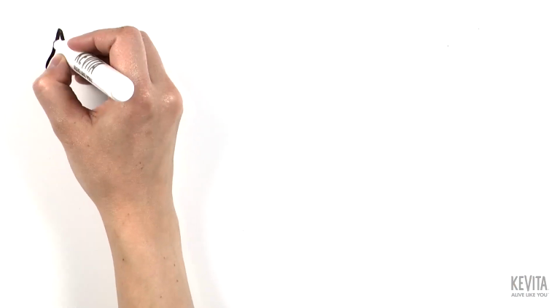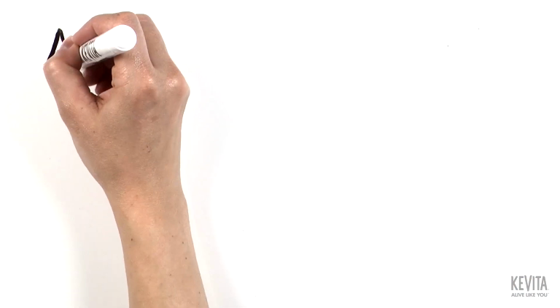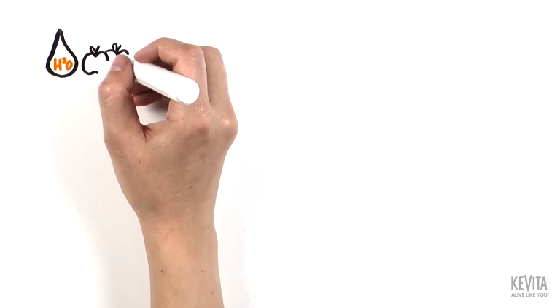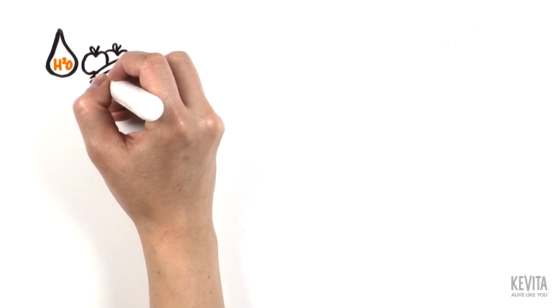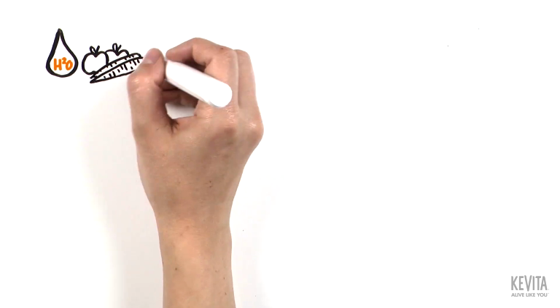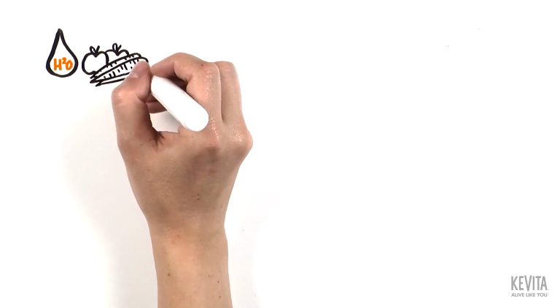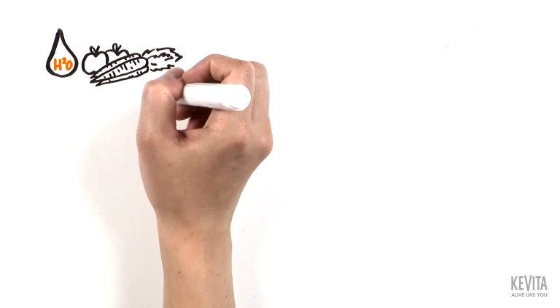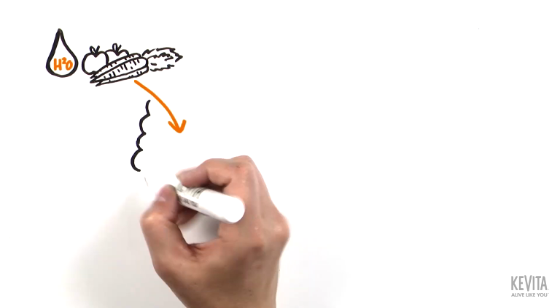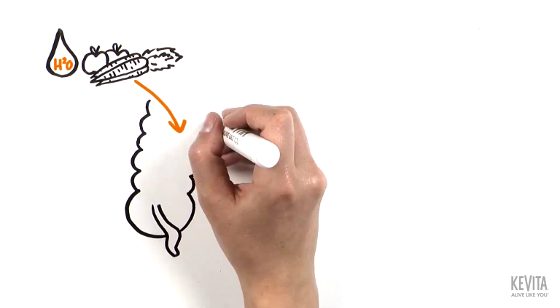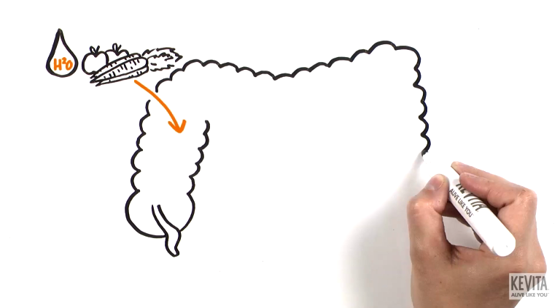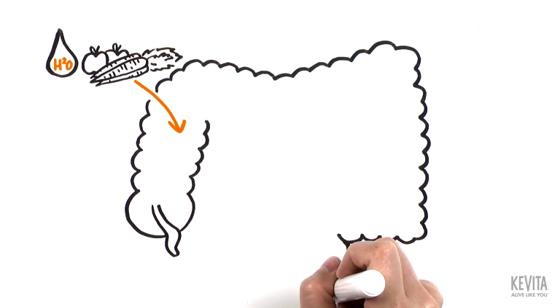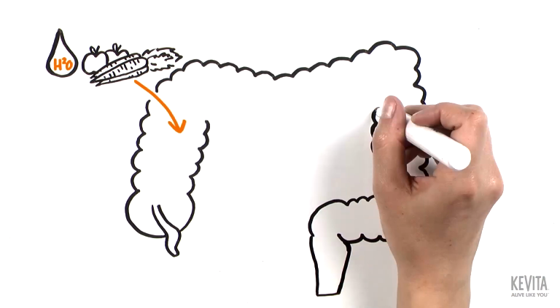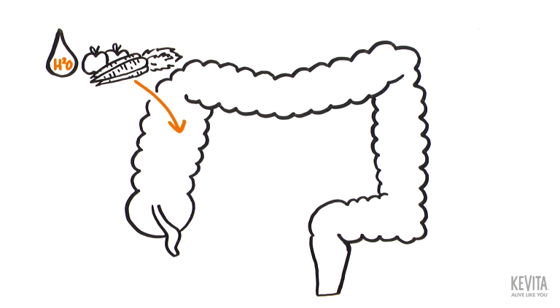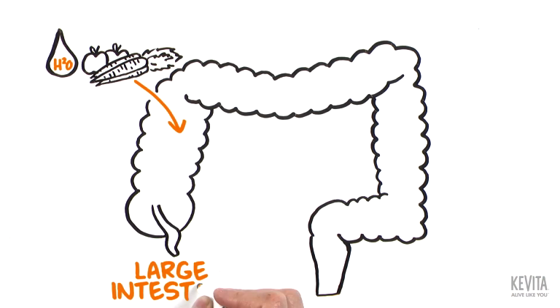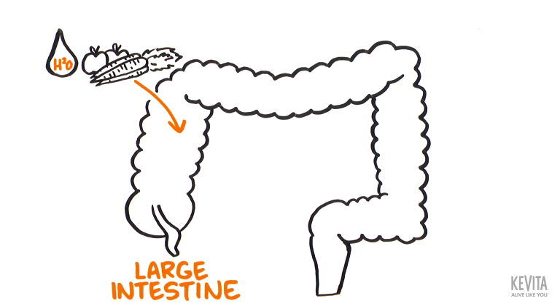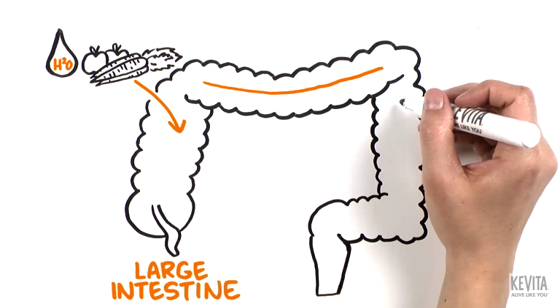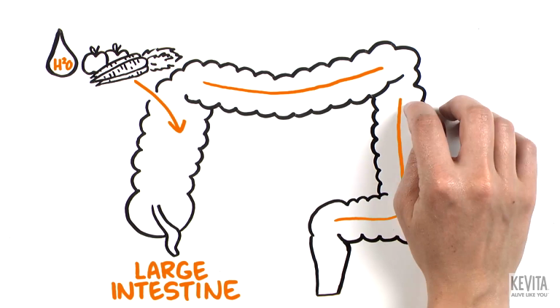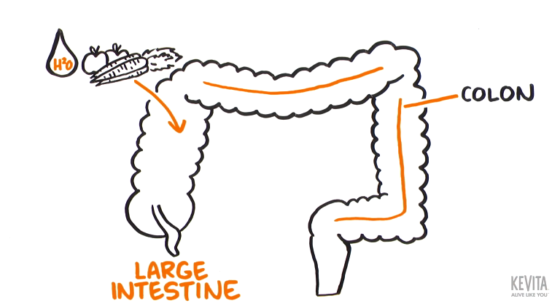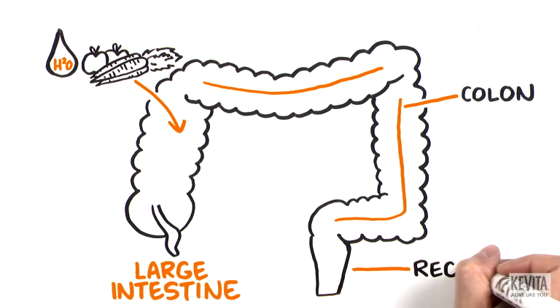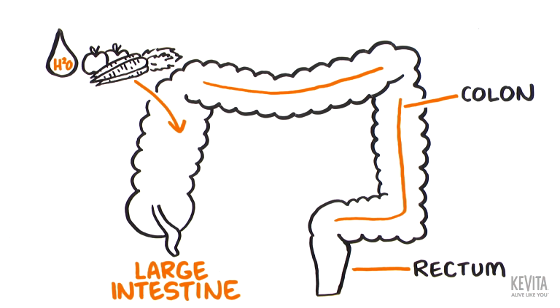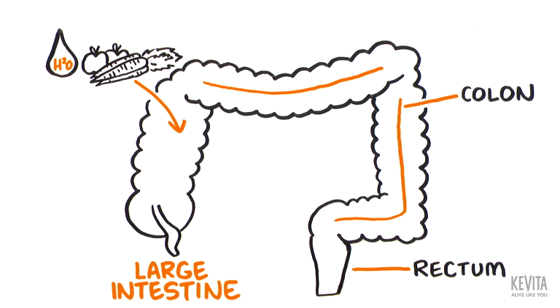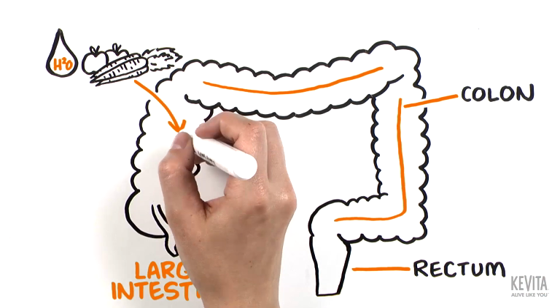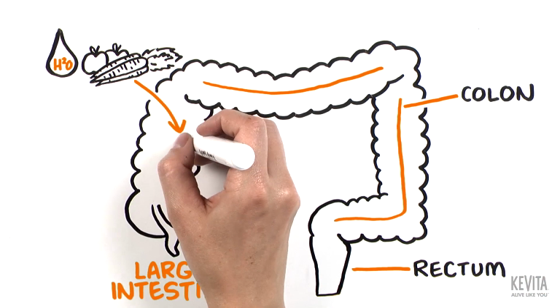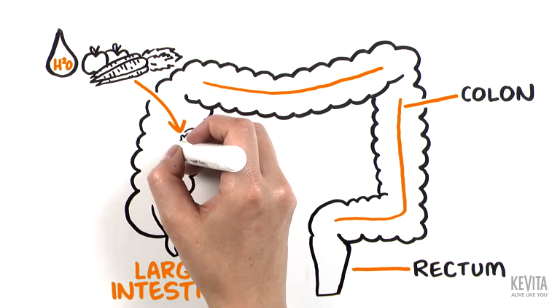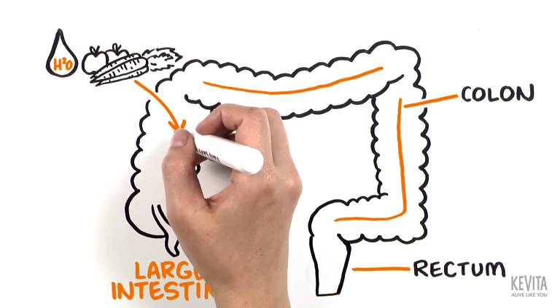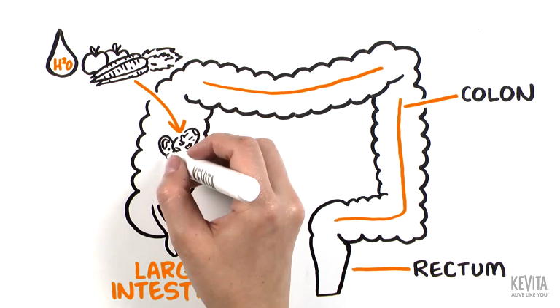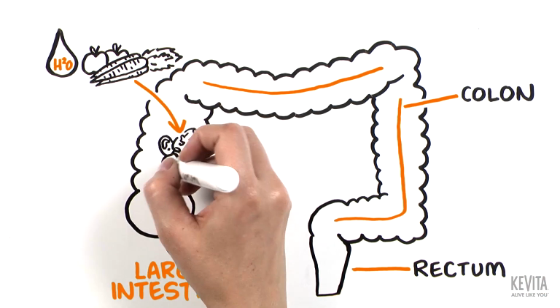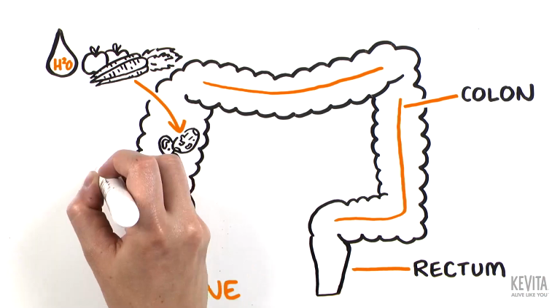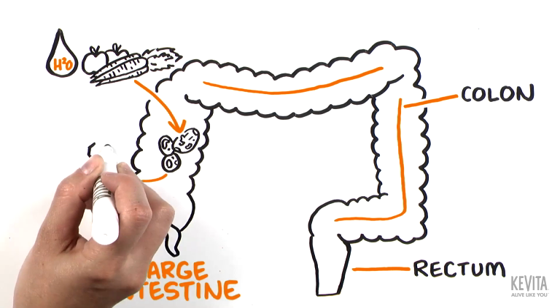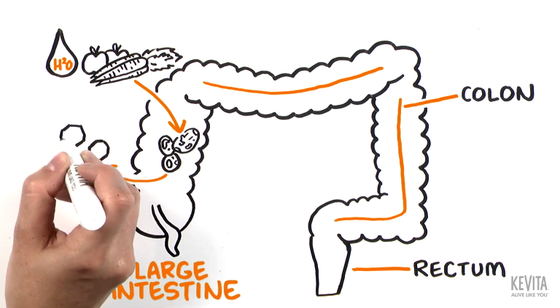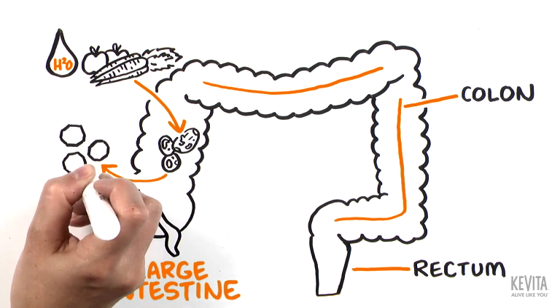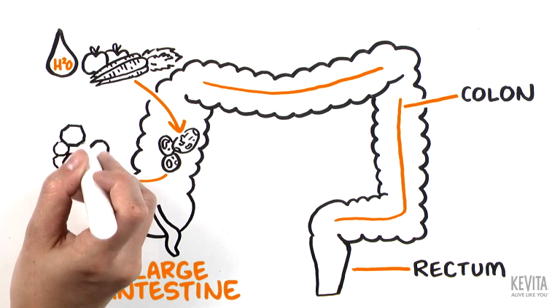Water, undigested dietary fiber, and dead cells move into the large intestine, made up of the colon and rectum. In the colon, your gut bacteria digests some types of dietary fiber,